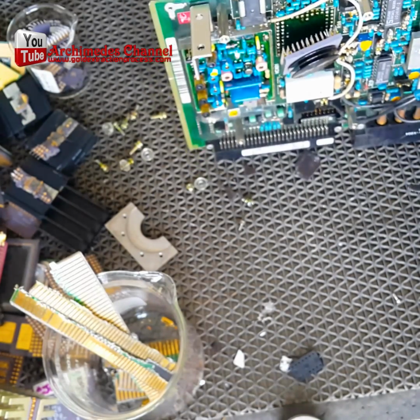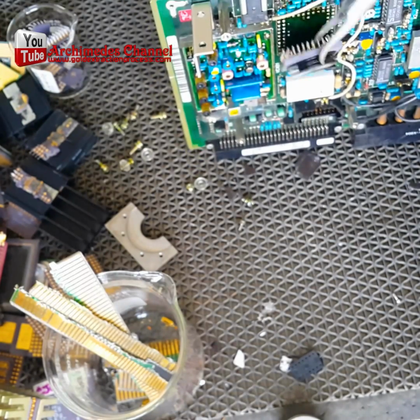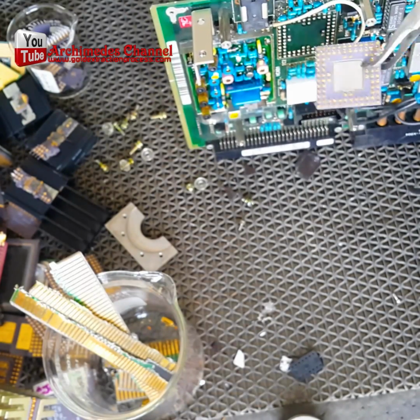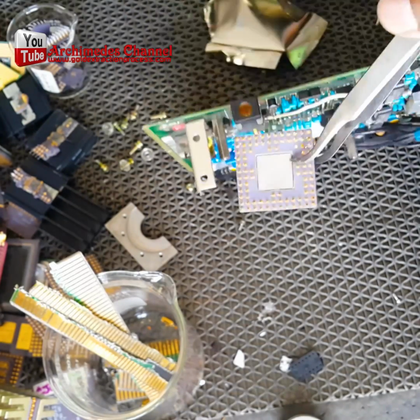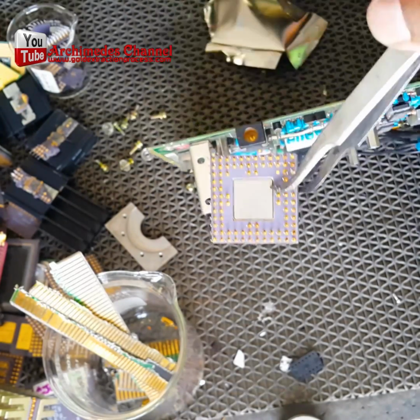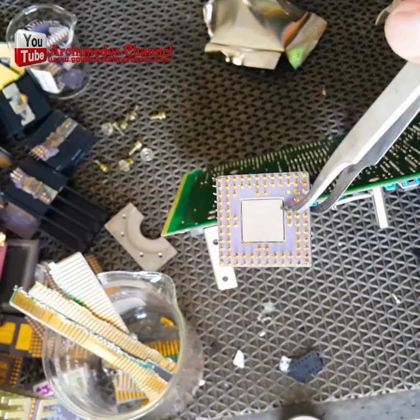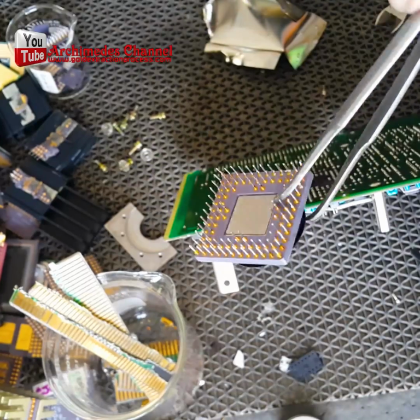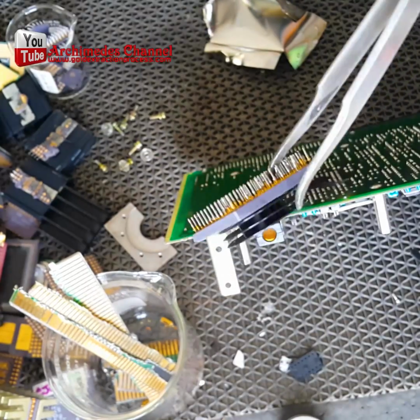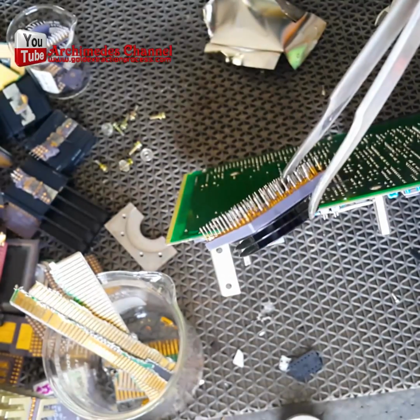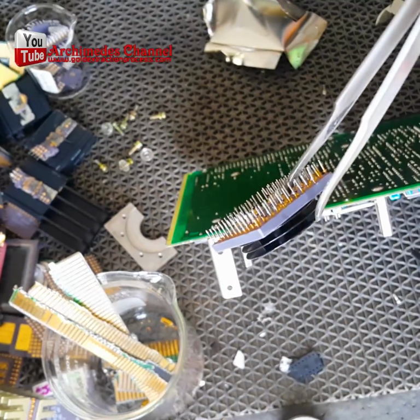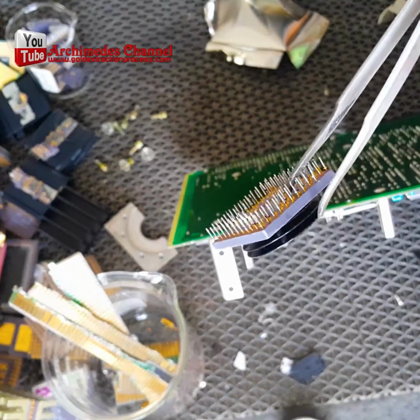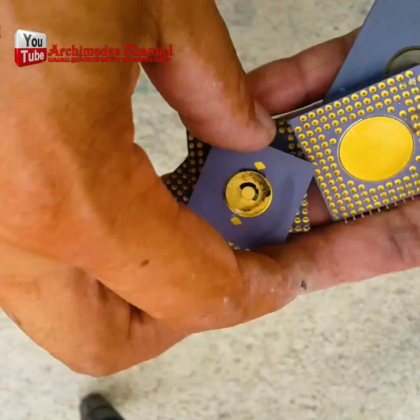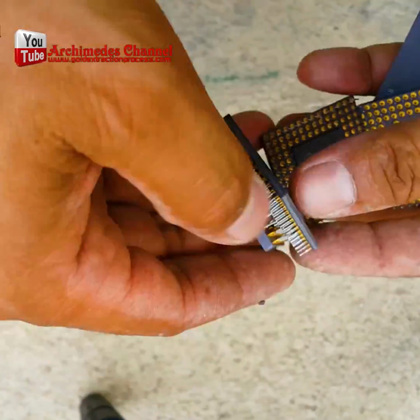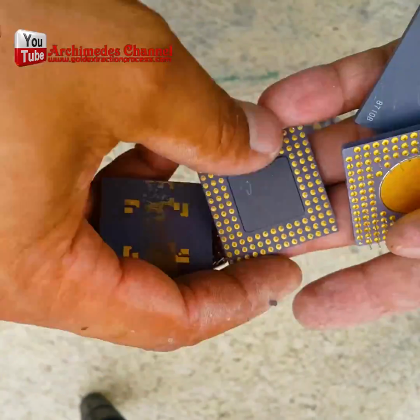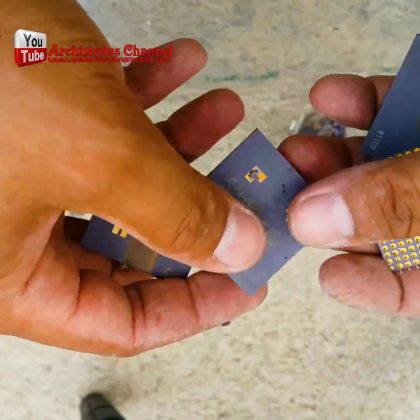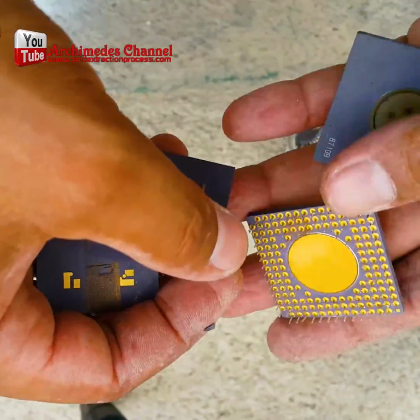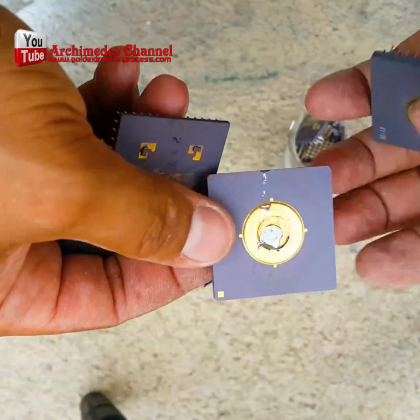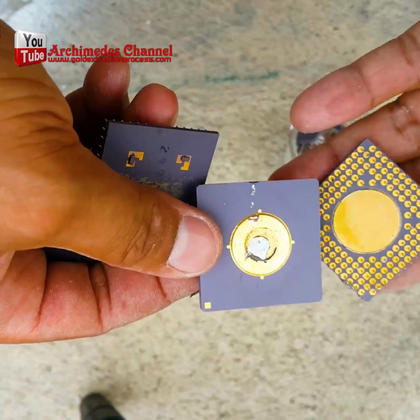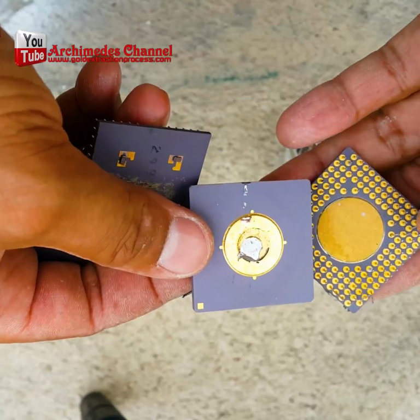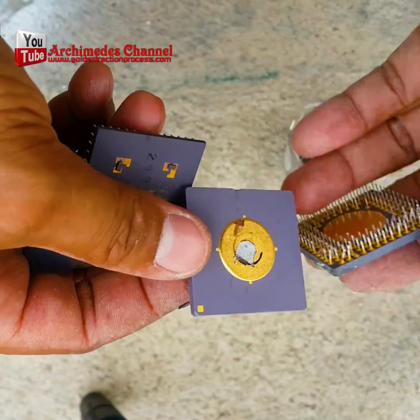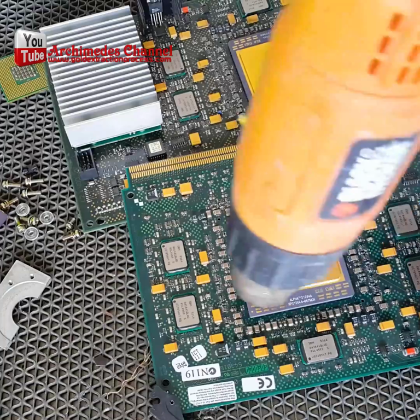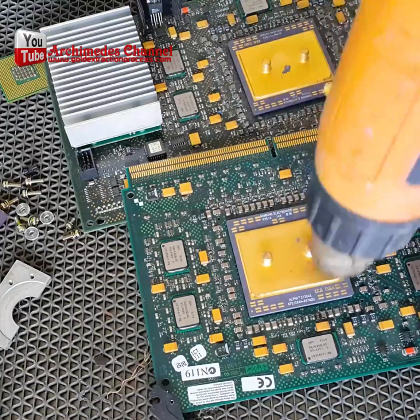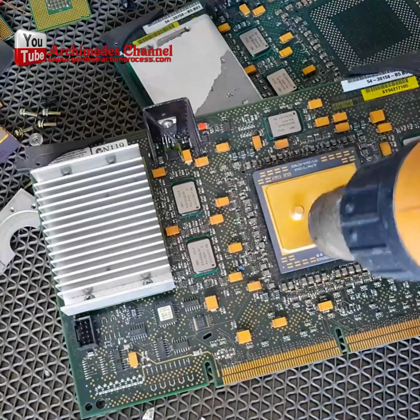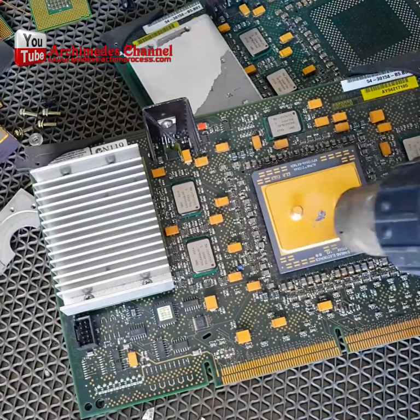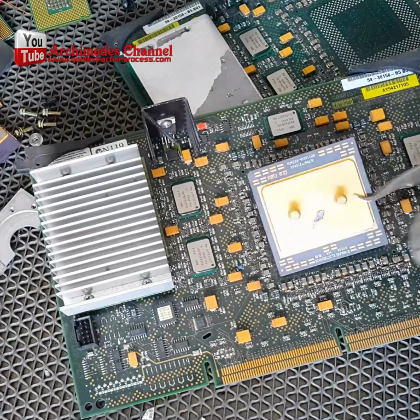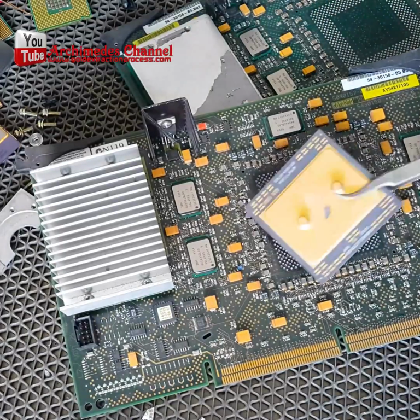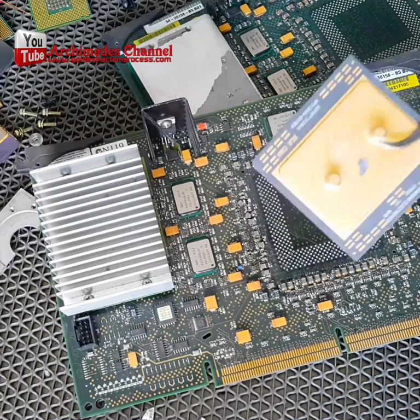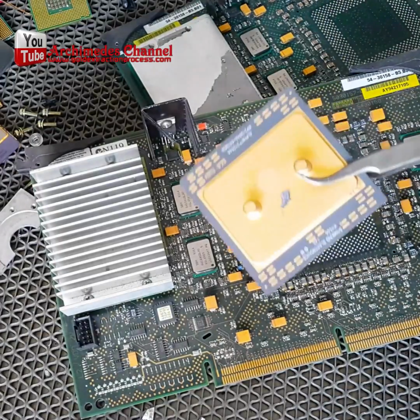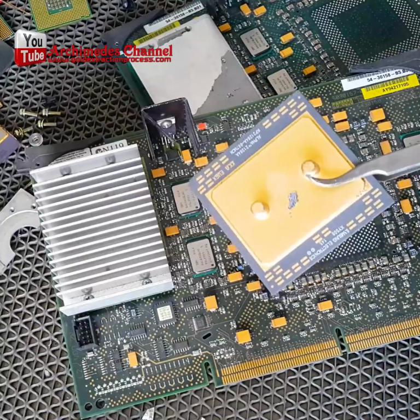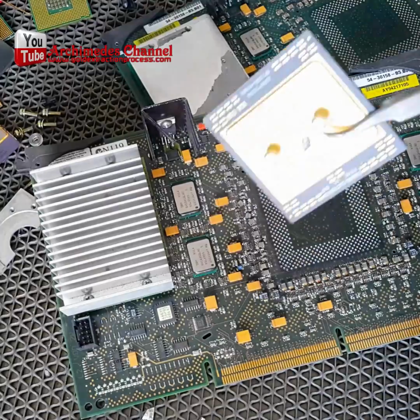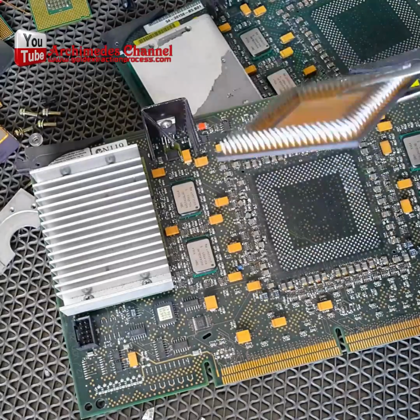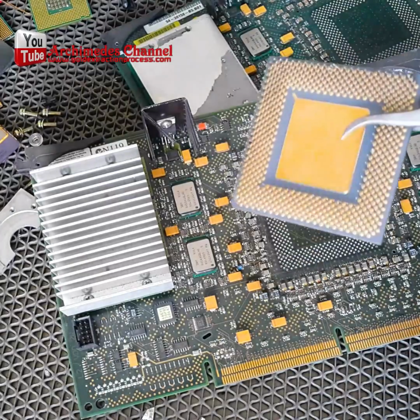Once you've got your computer completely disassembled, make sure you've got some surgical grade glass to use as a container to put all of these spare parts in. We're just about ready to start our experiment.